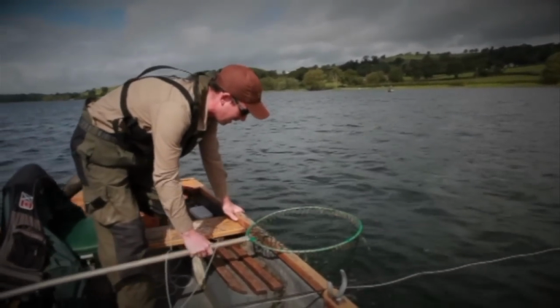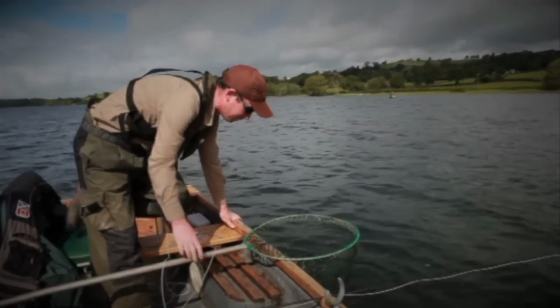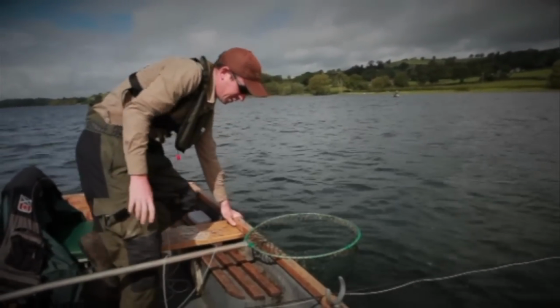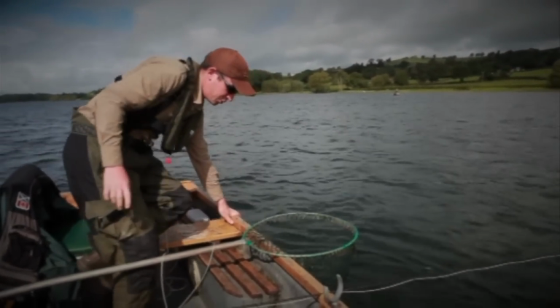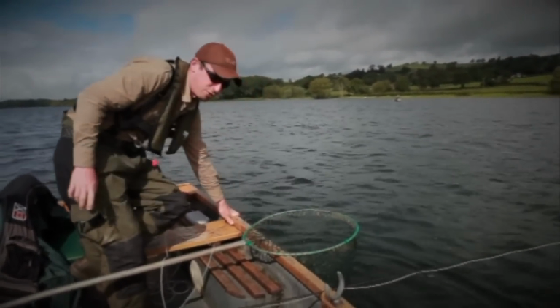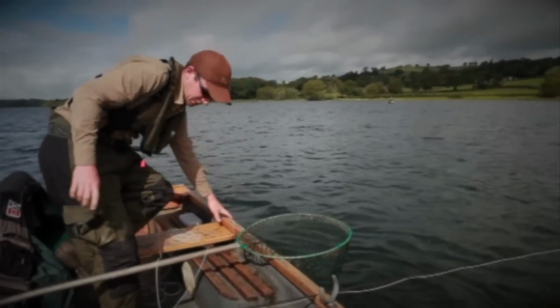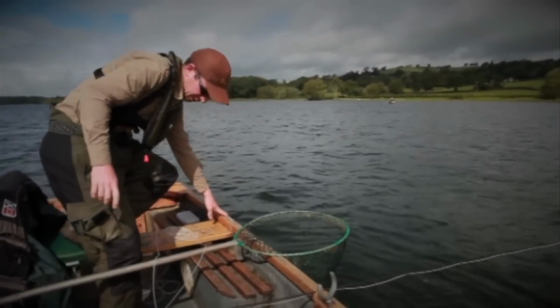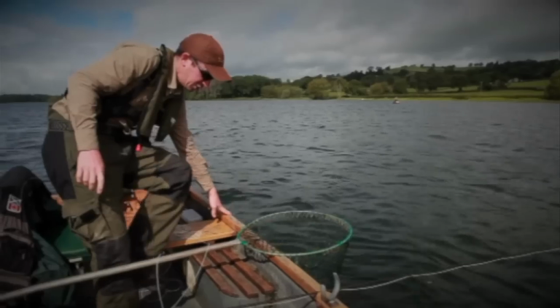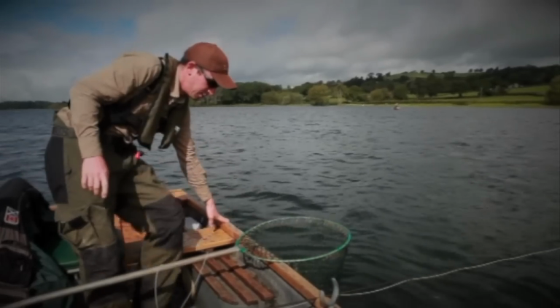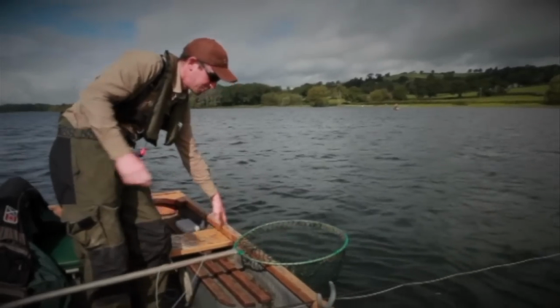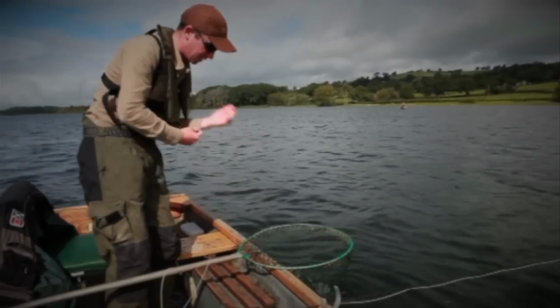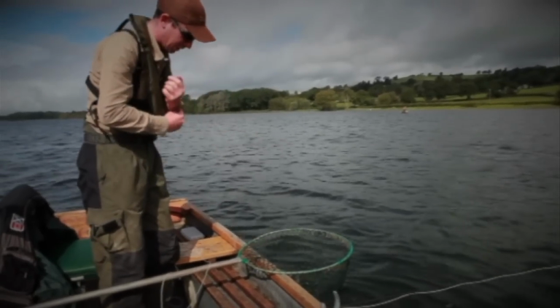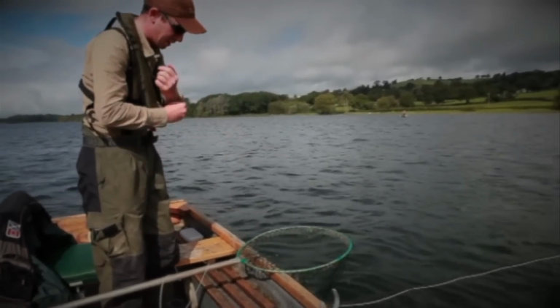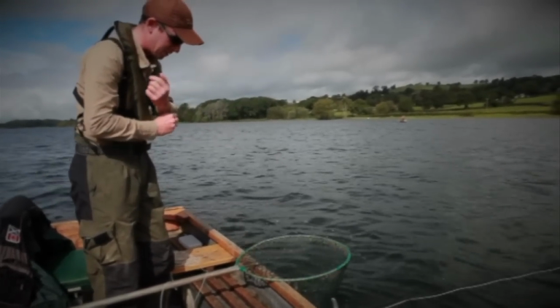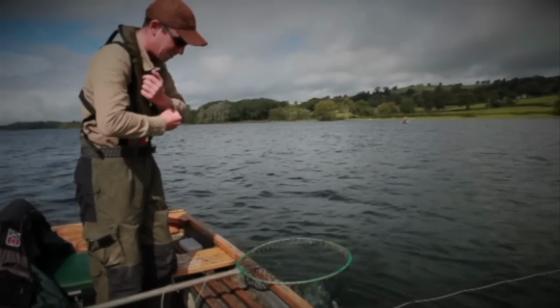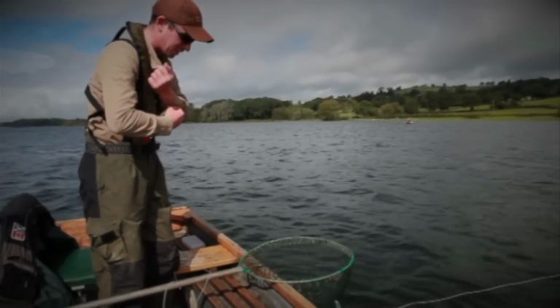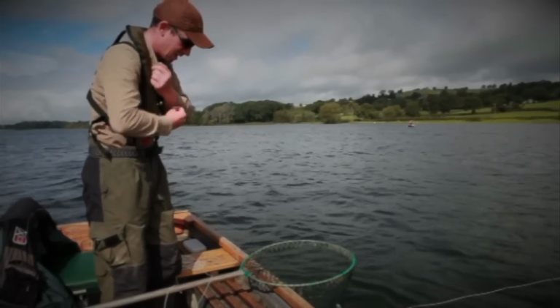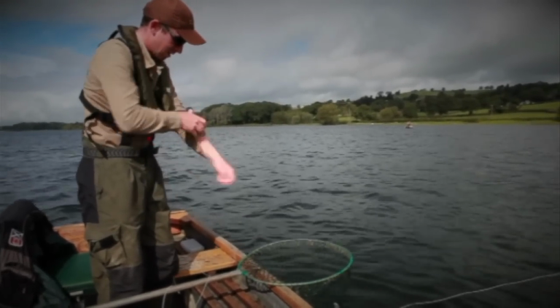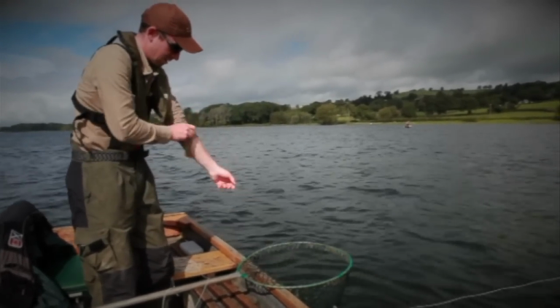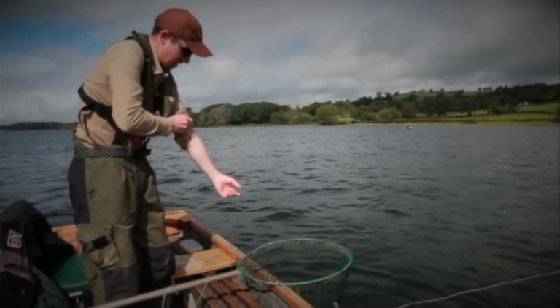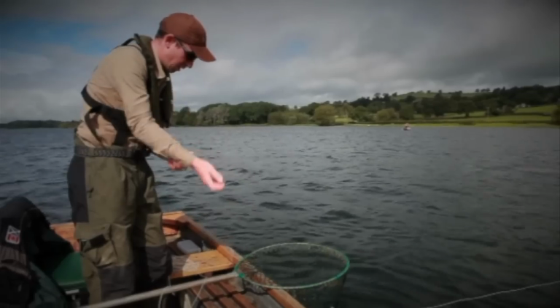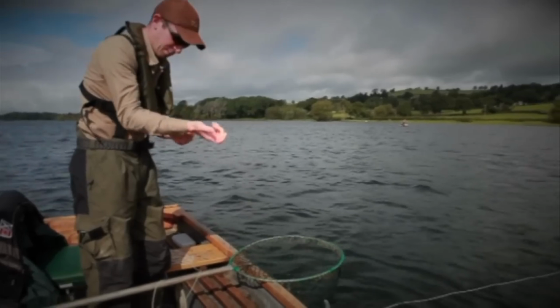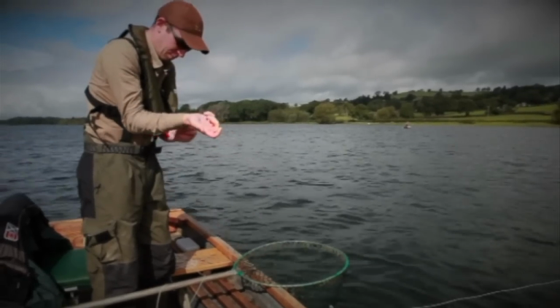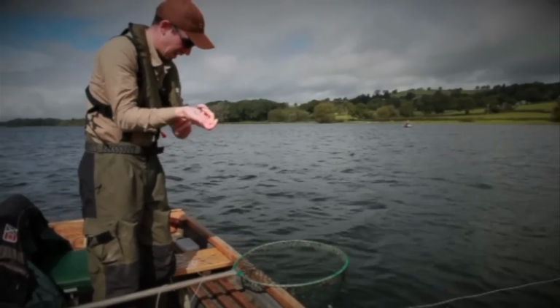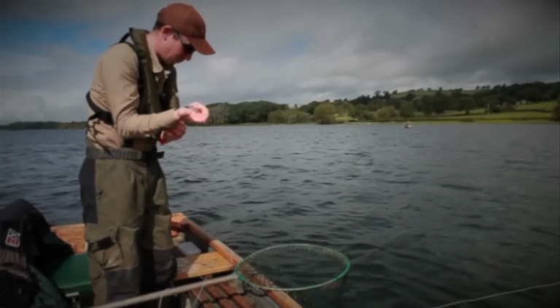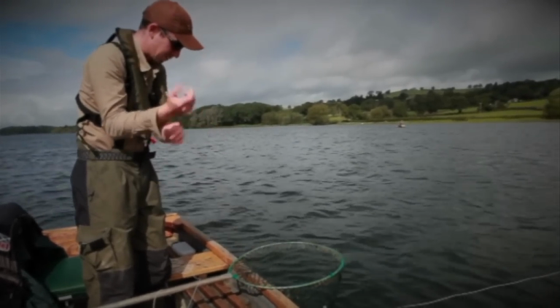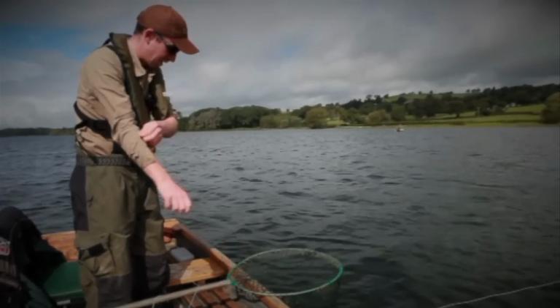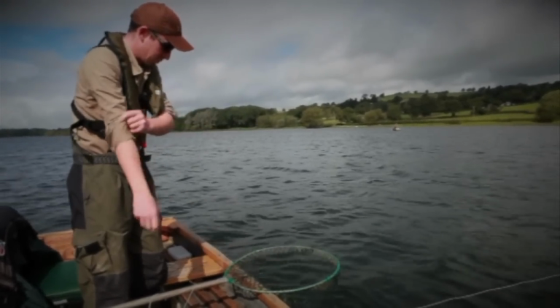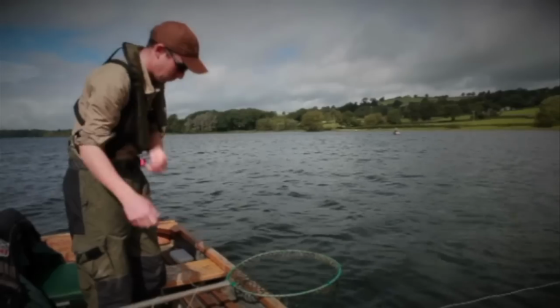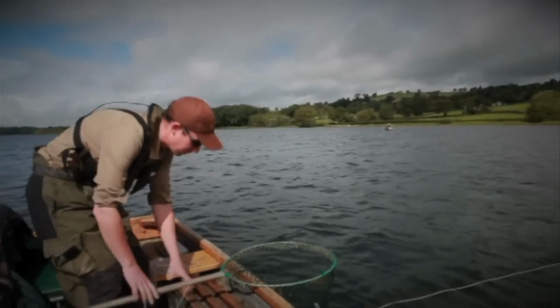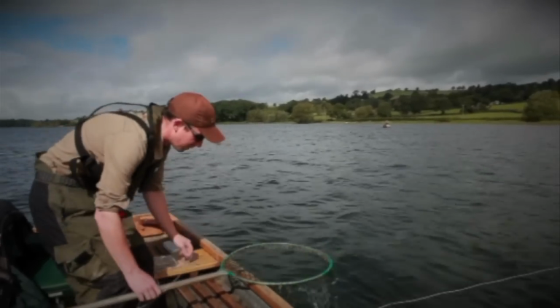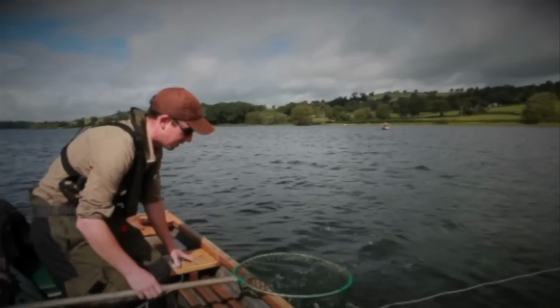I'm going to return this one. The trick is to just leave him in the water if you're going to unhook him, and keep him in the net in the water. Unhook him and make sure your hands are wet if you're going to have to hold onto him a little bit.